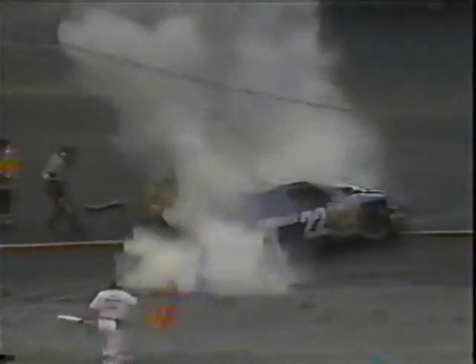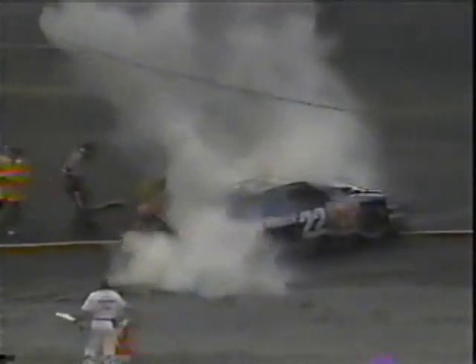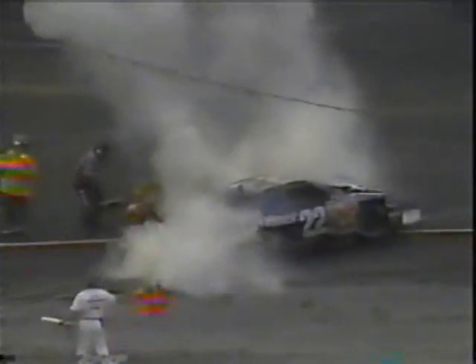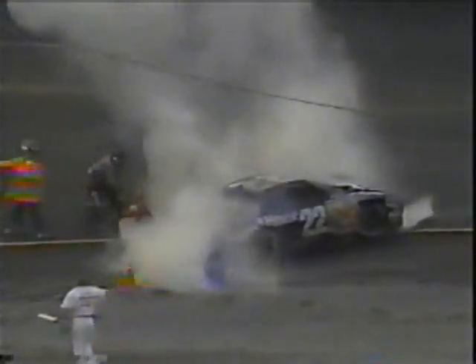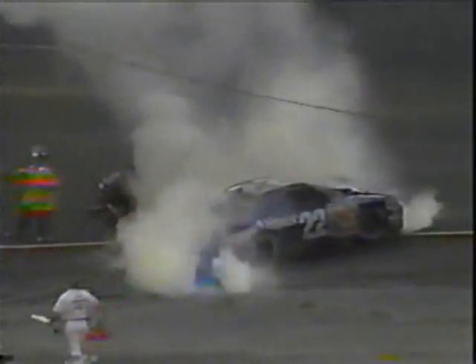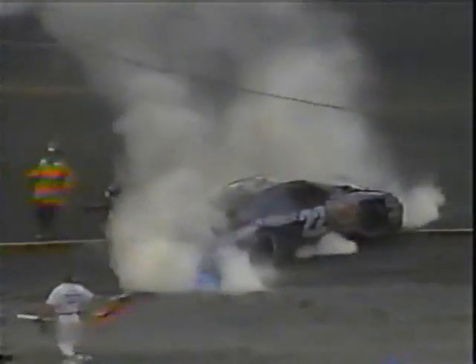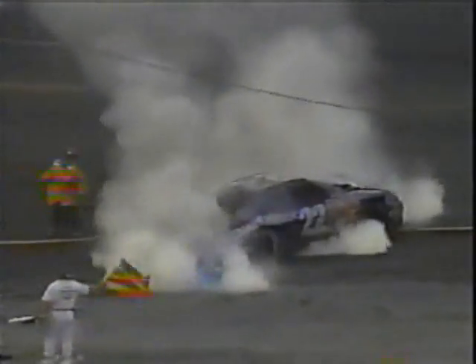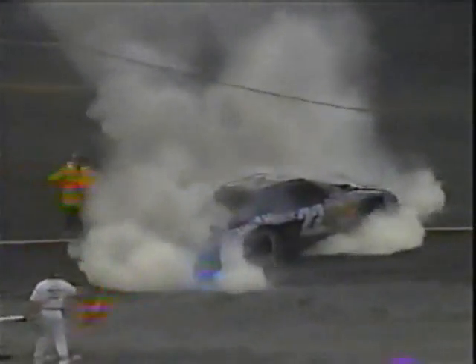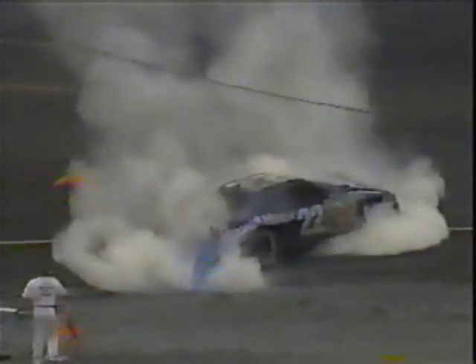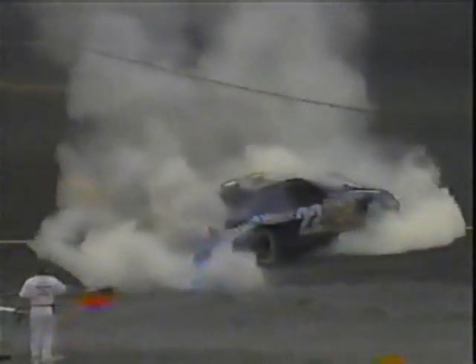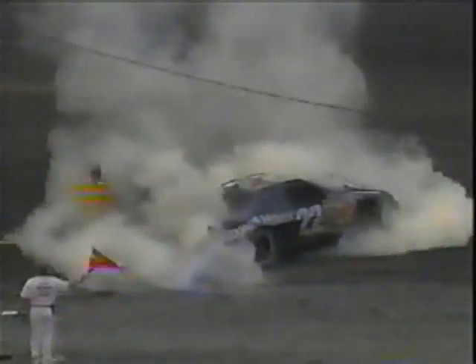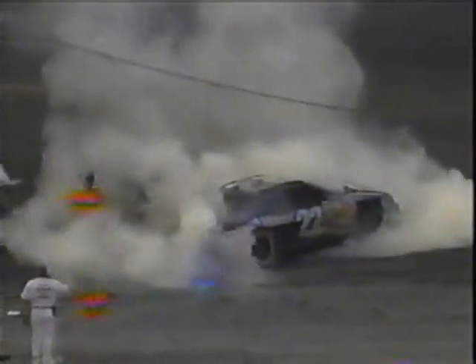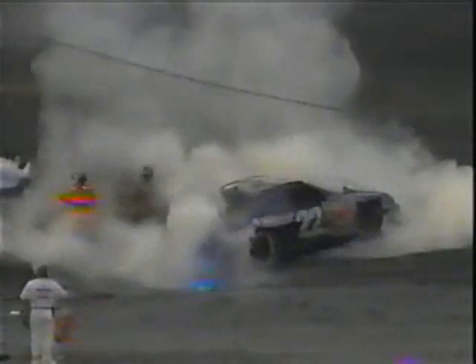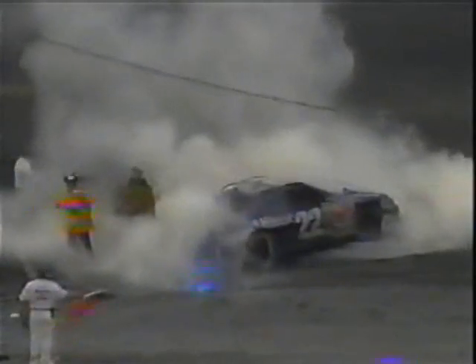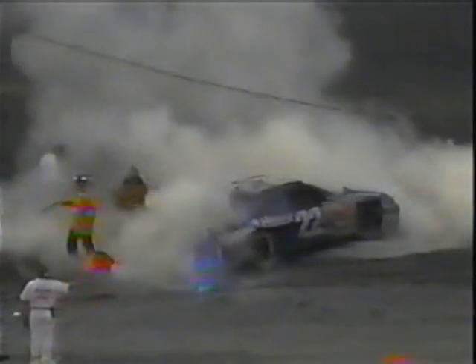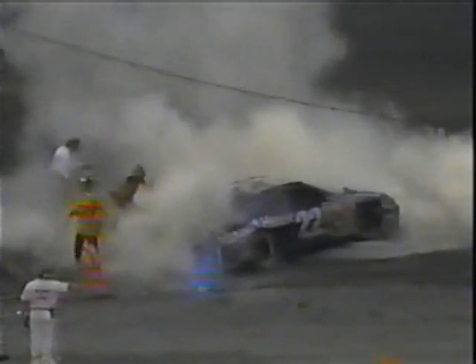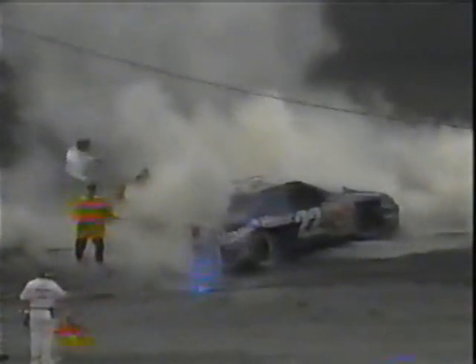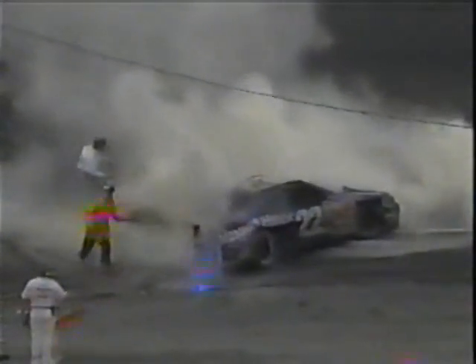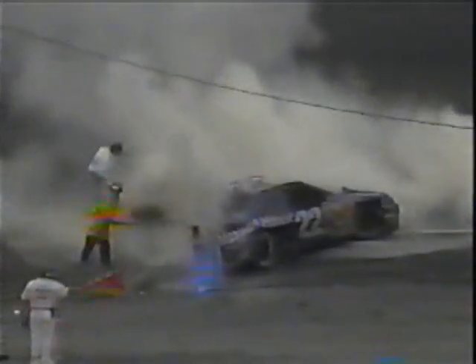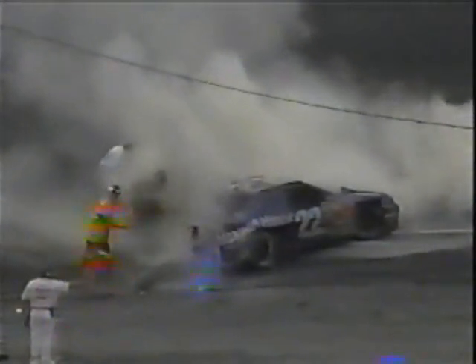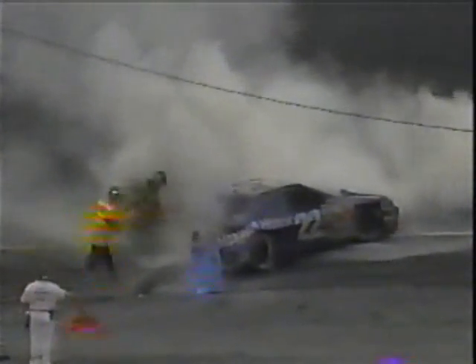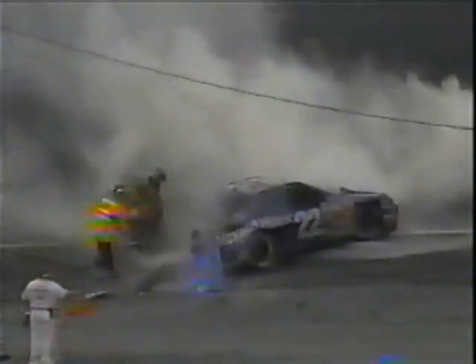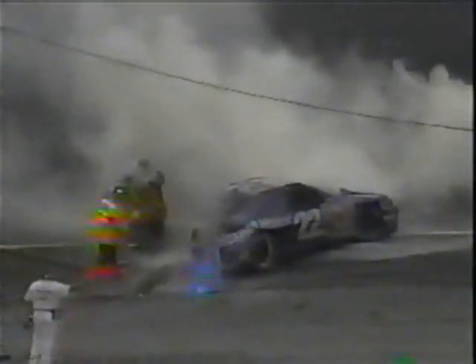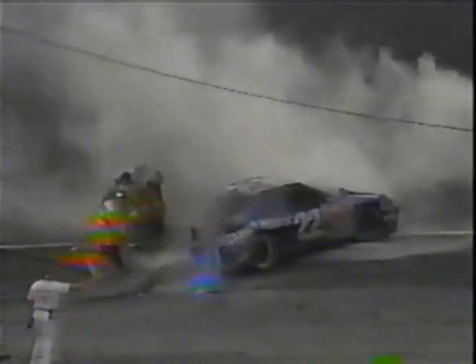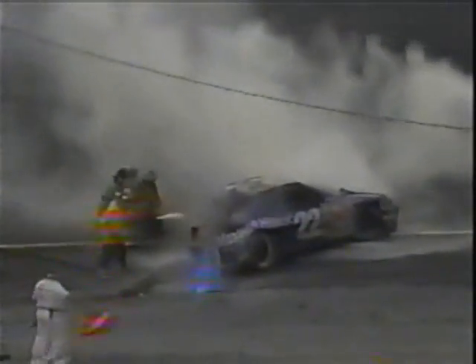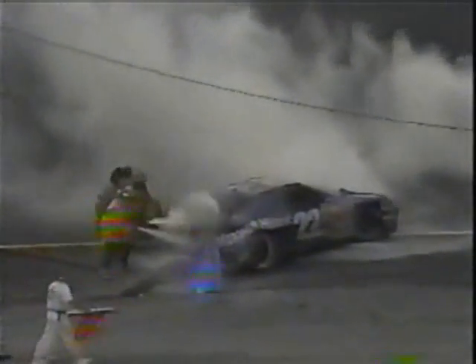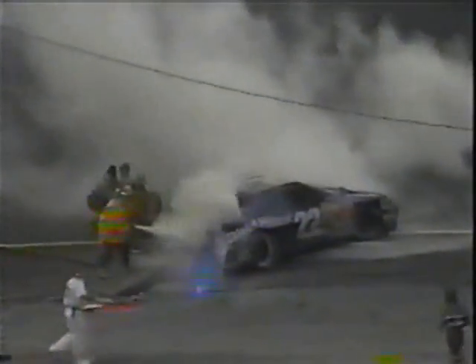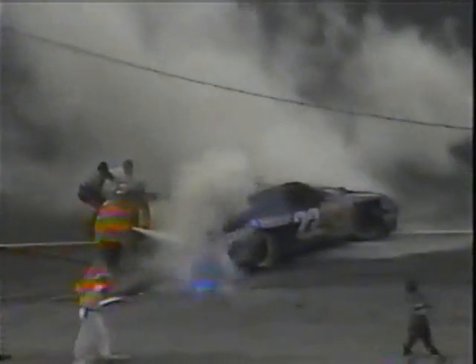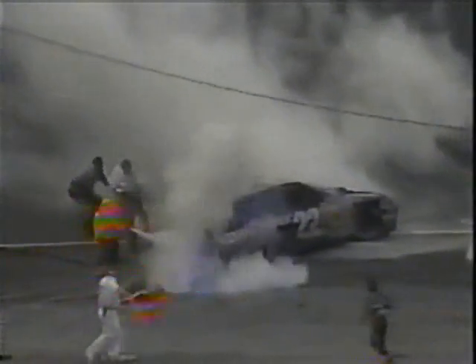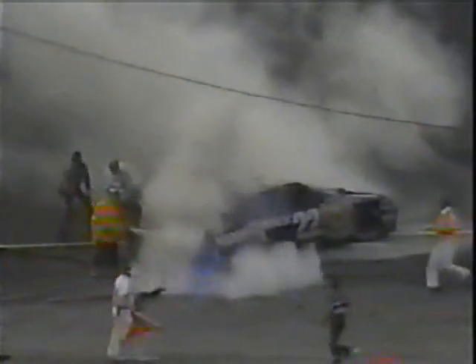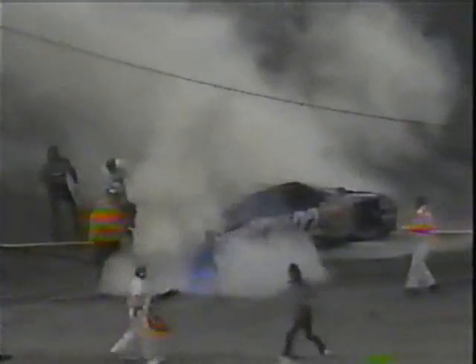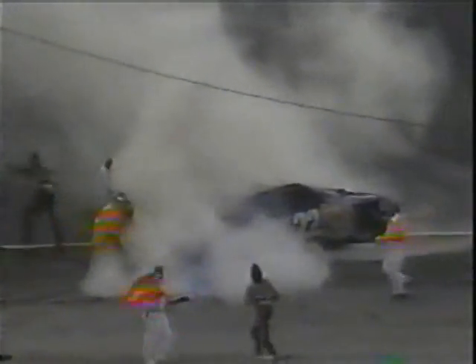Thank God for rubber gas tanks and the foam that's inside them that doesn't allow all that fuel to come out, because that could have been a major, major deal.